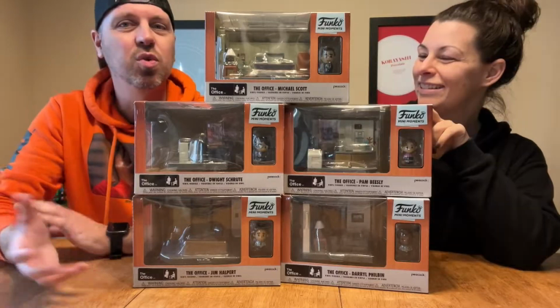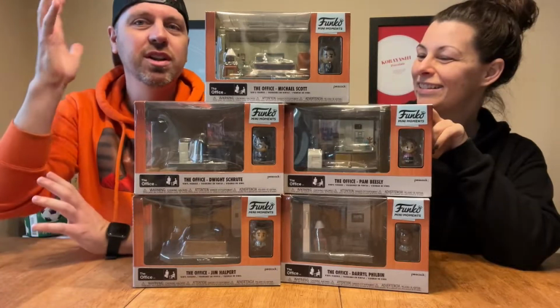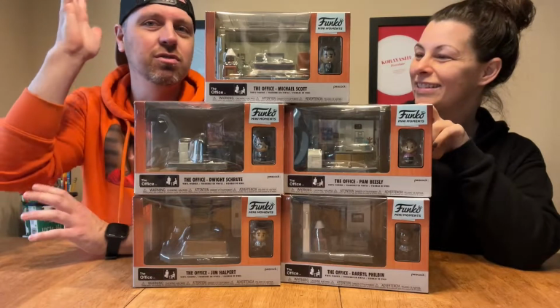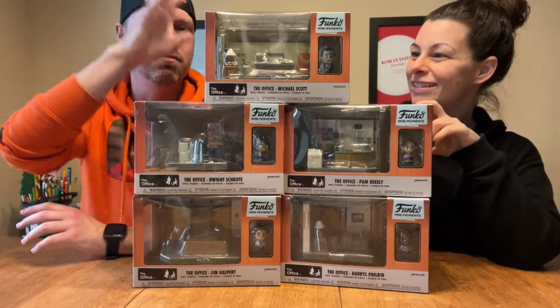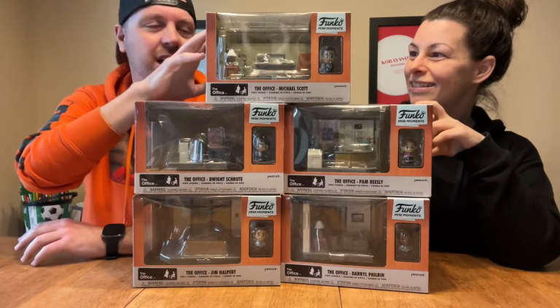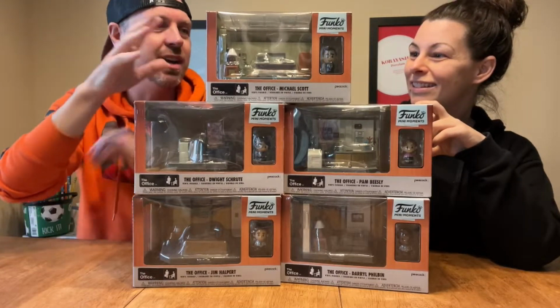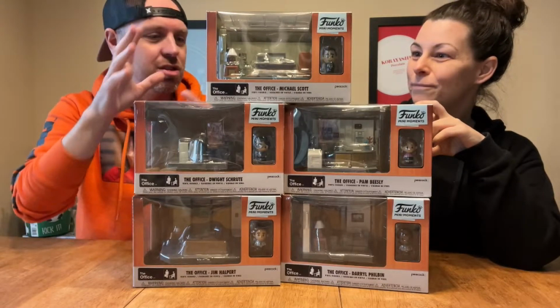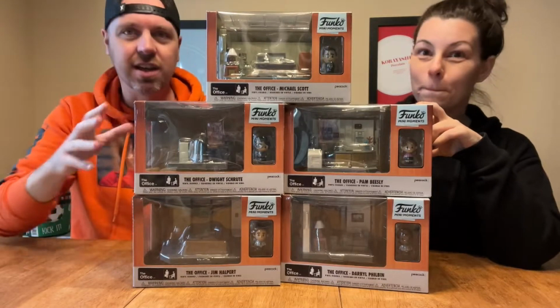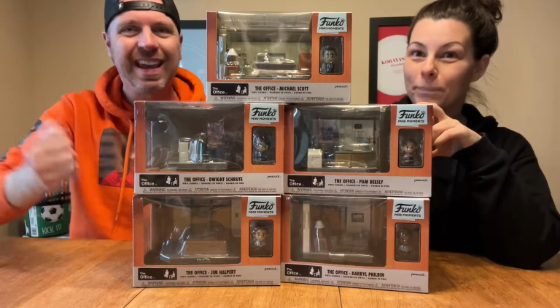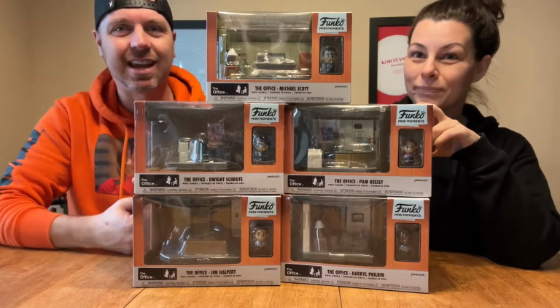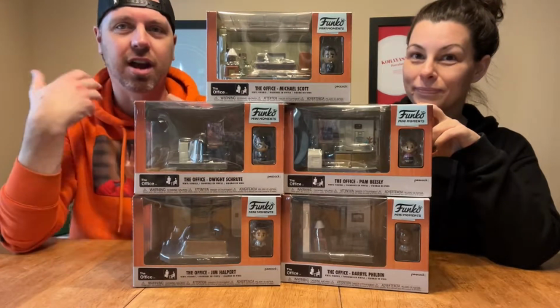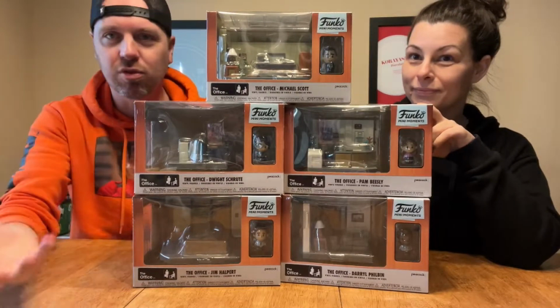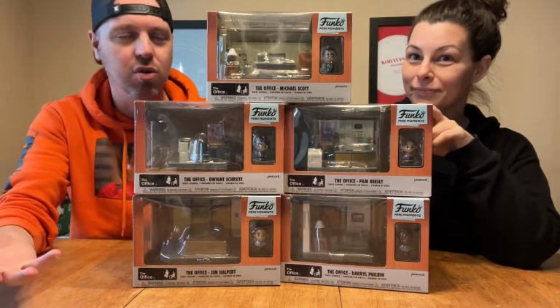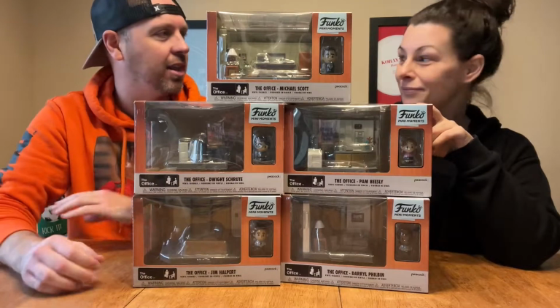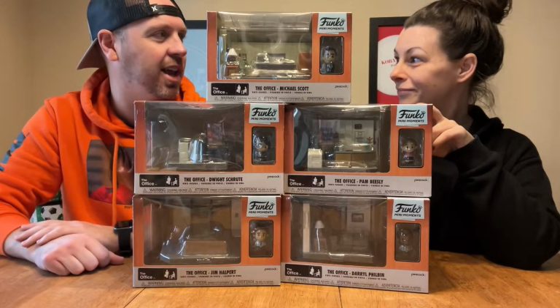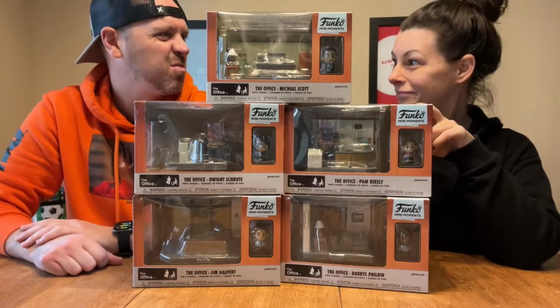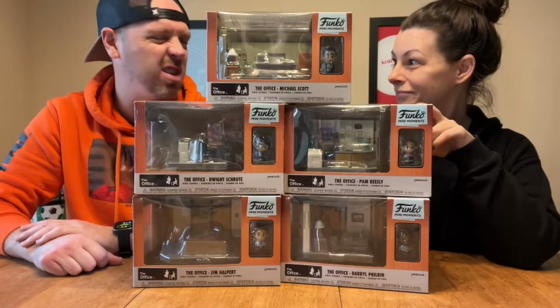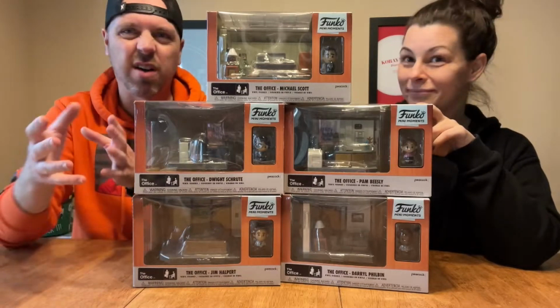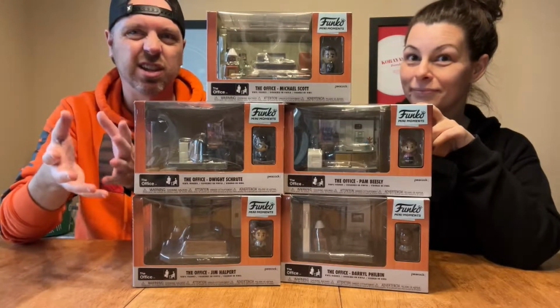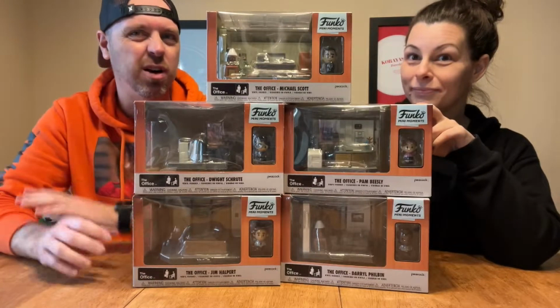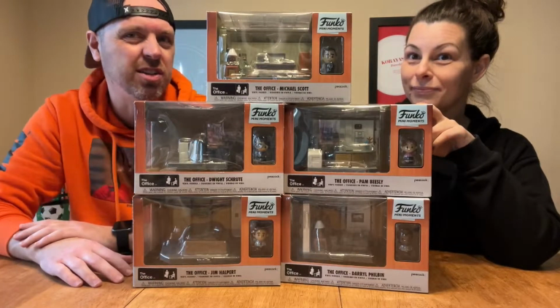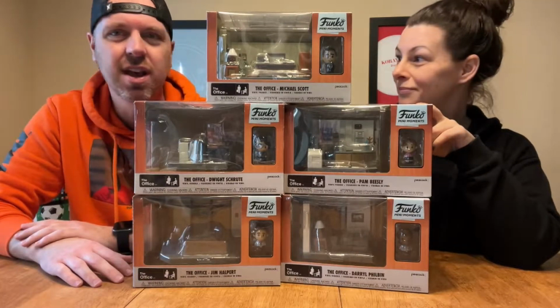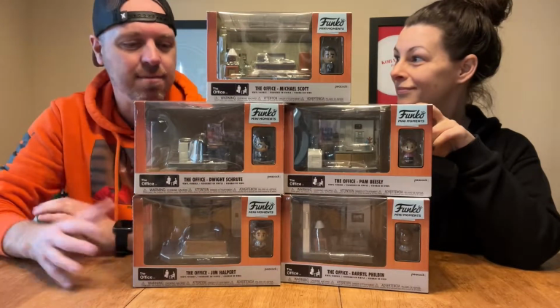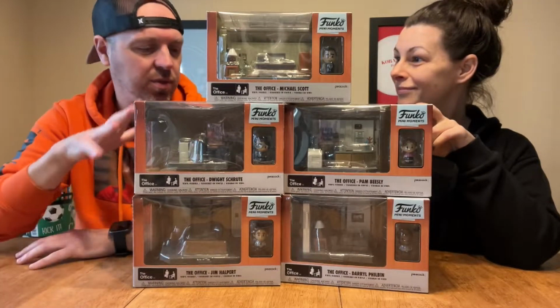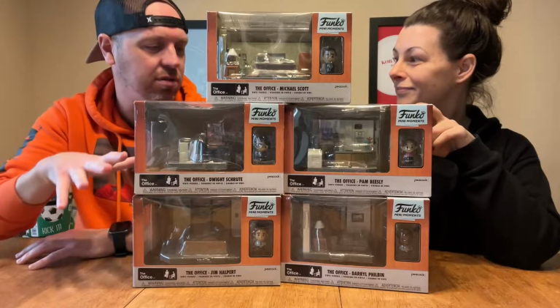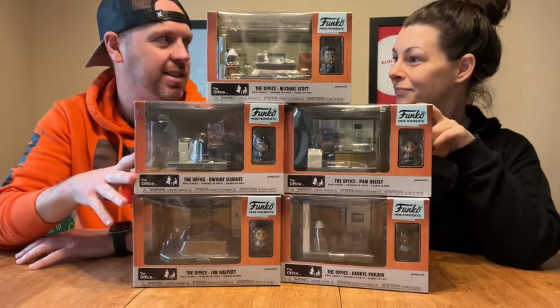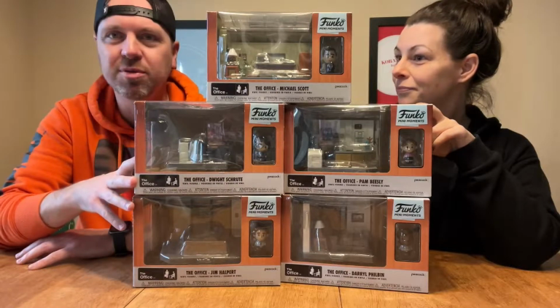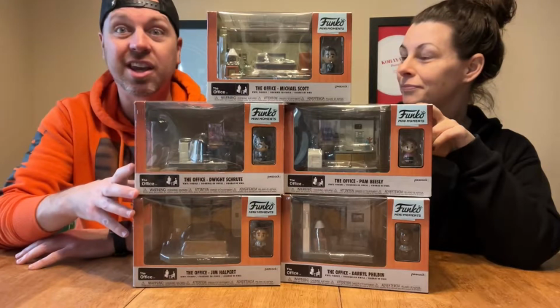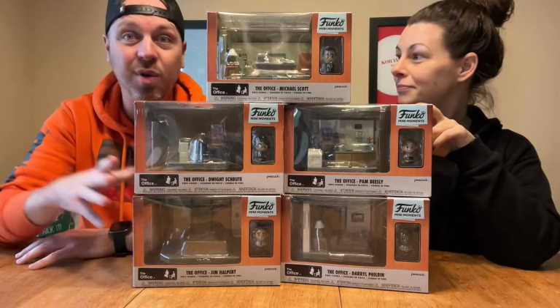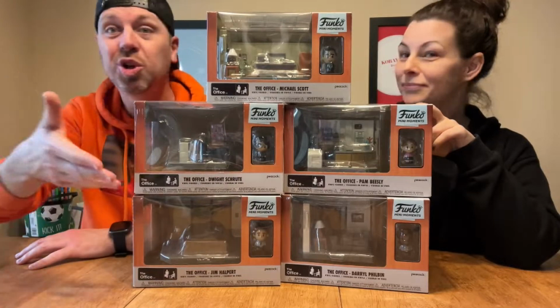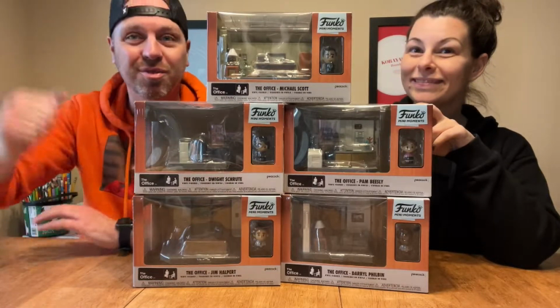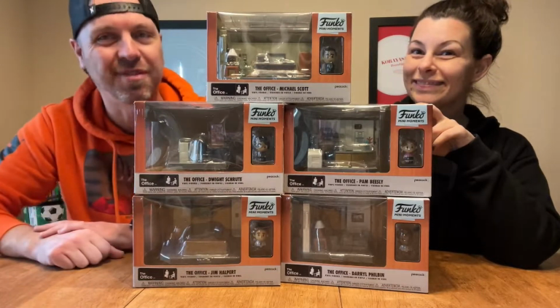We're going to unbox each of these, piece it together, and then show what that looks like rather than show off each little part on its own. Maybe once we have the whole scene set up, we'll take you on a quick little tour through Dunder Mifflin.